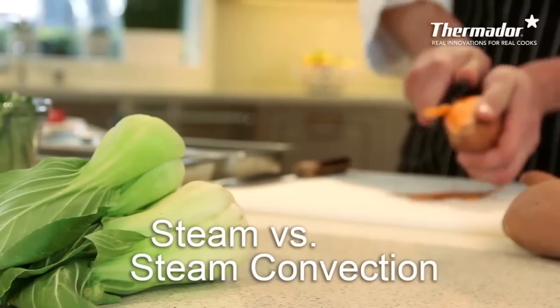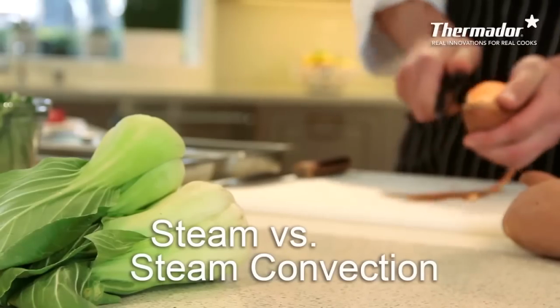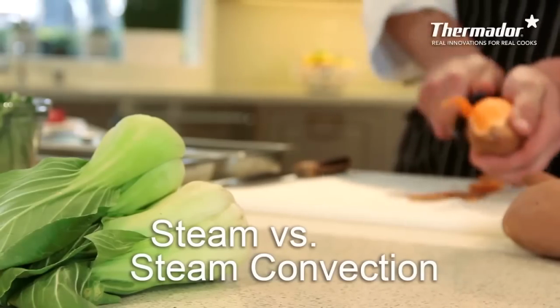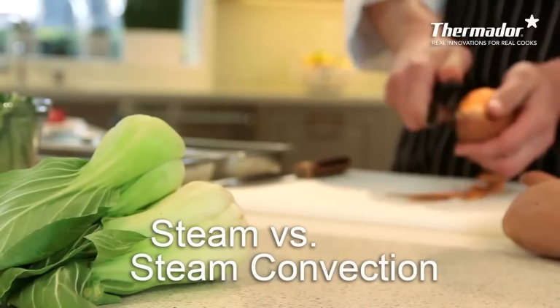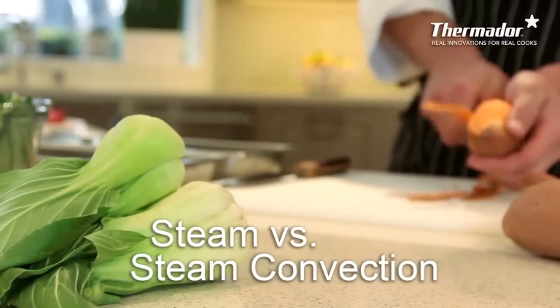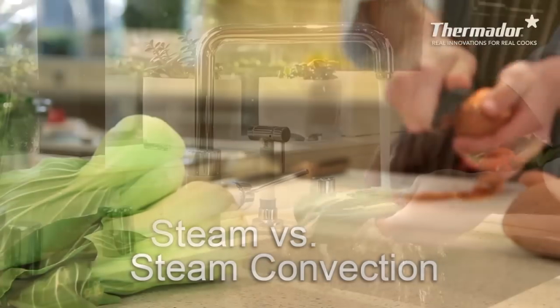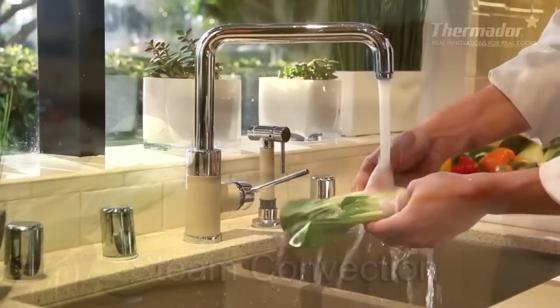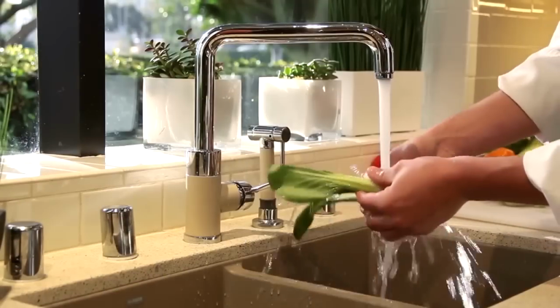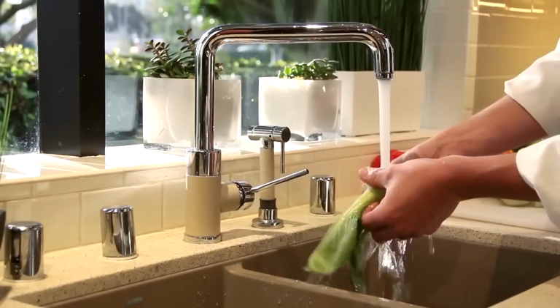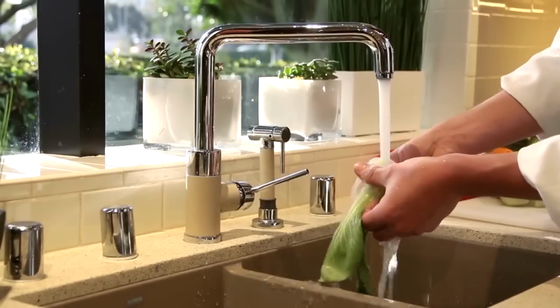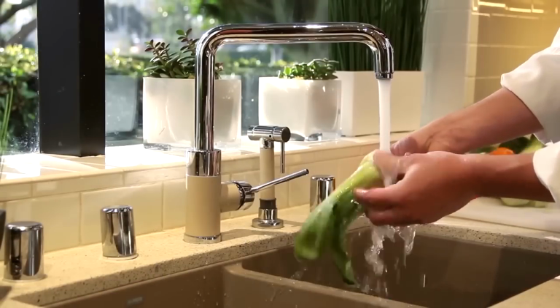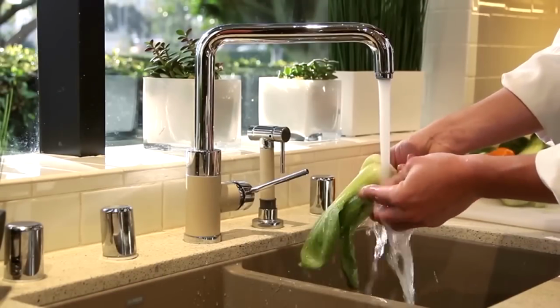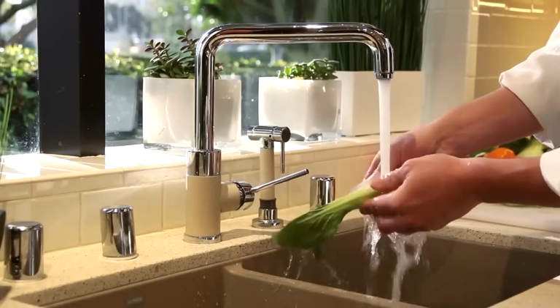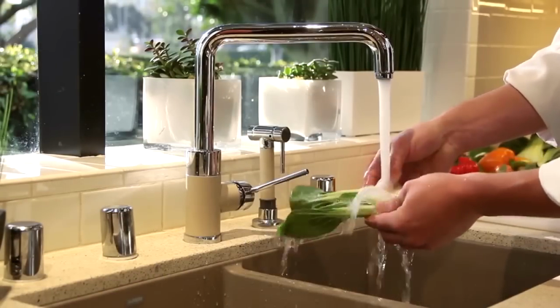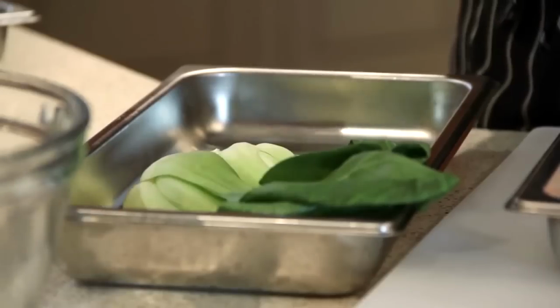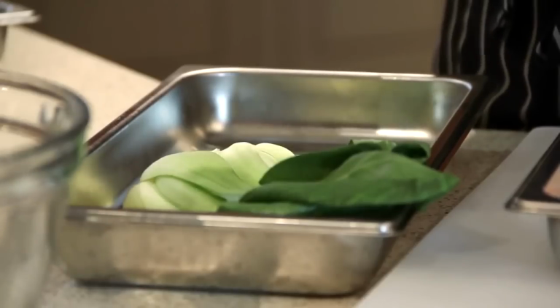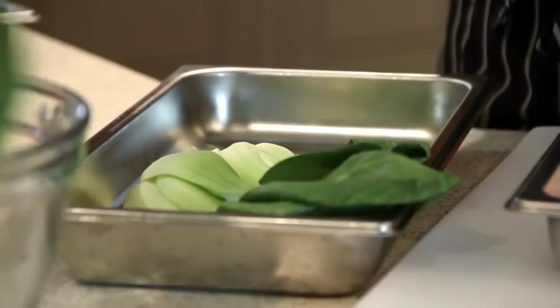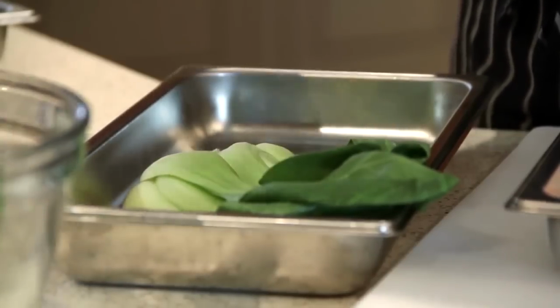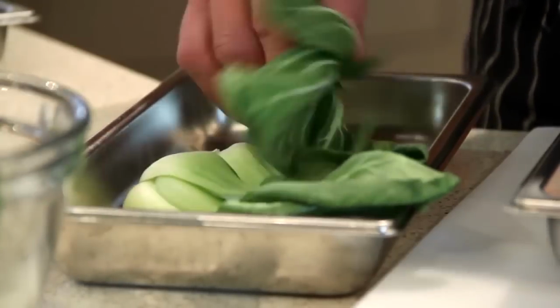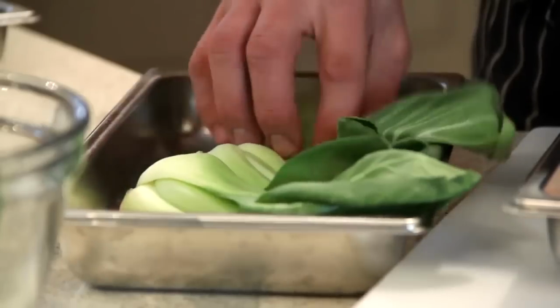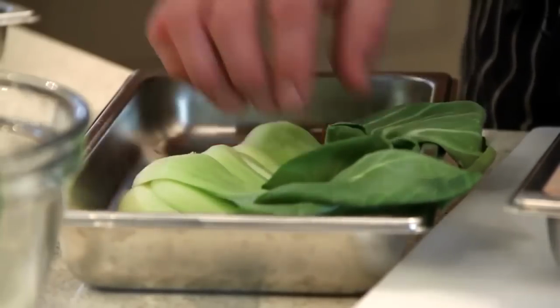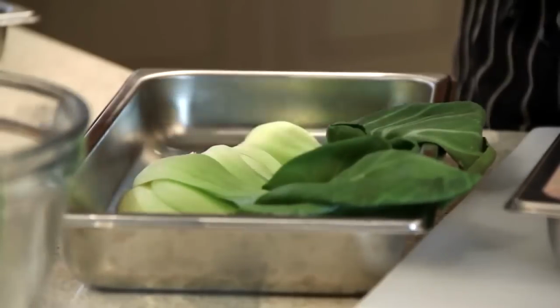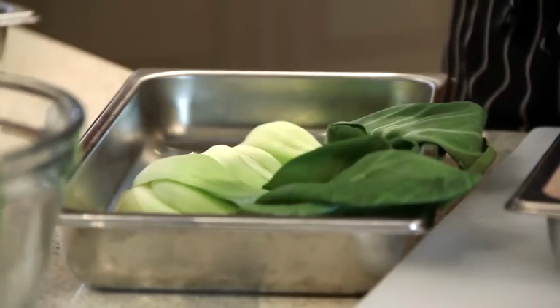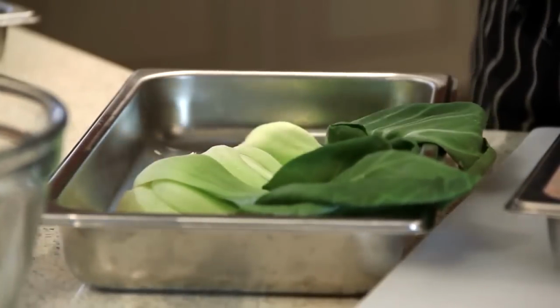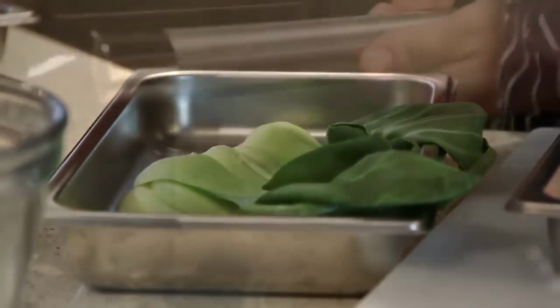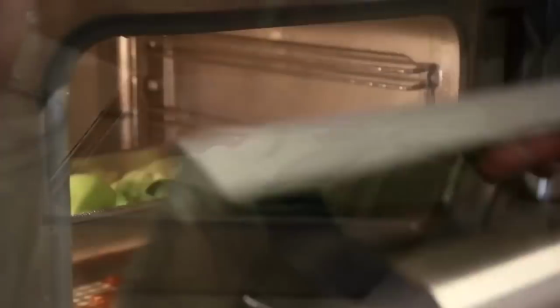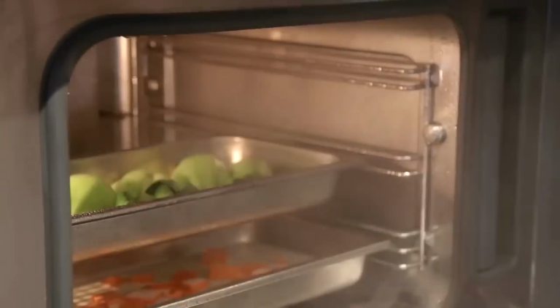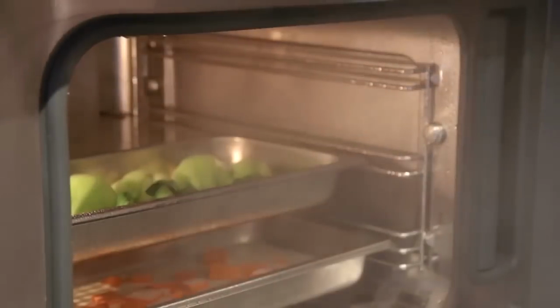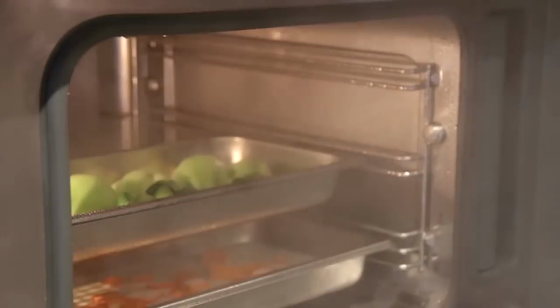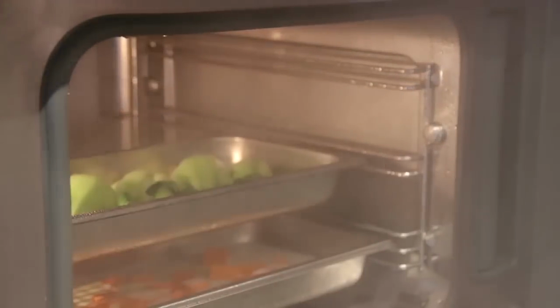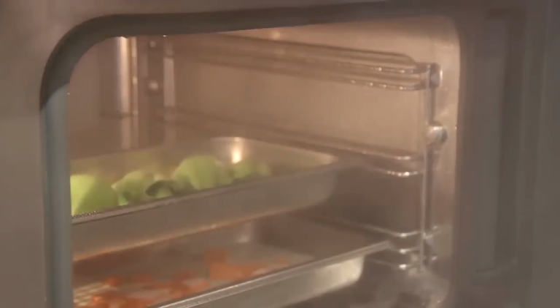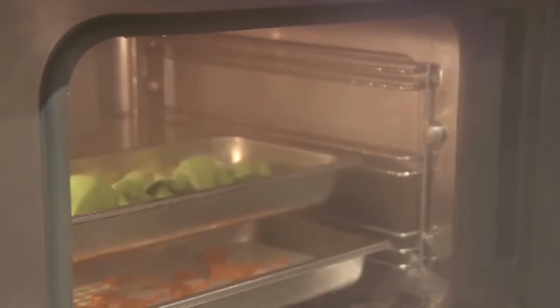The steam mode is great for cooking vegetables because of its low temperature and its gentle heat. It does a great job also of maintaining all the vitamins and nutrients in the food compared to boiling water.